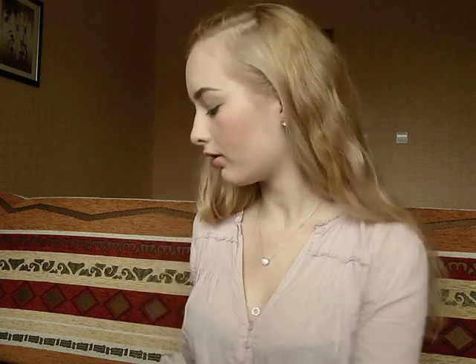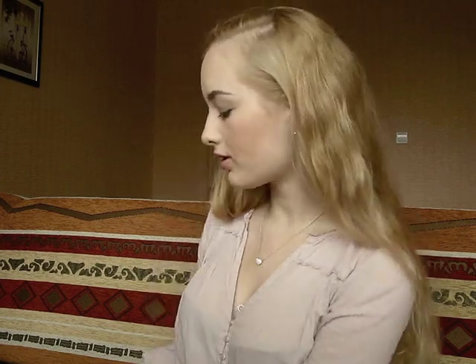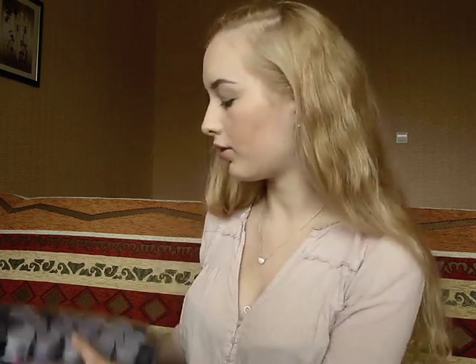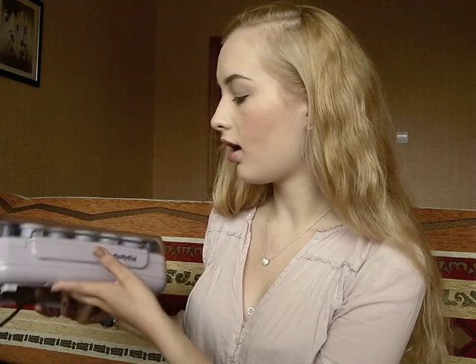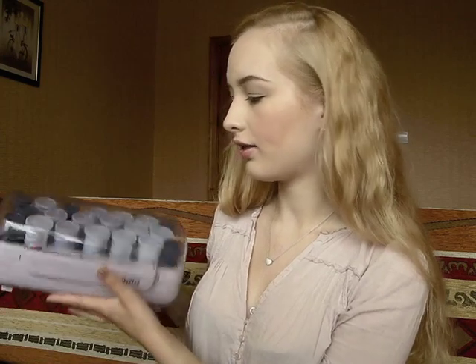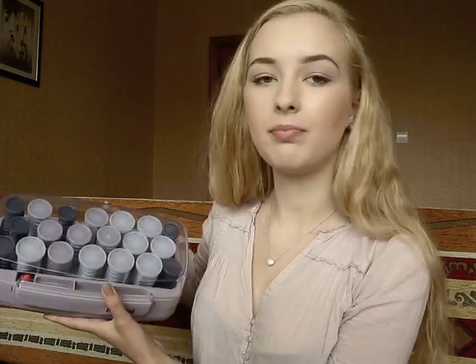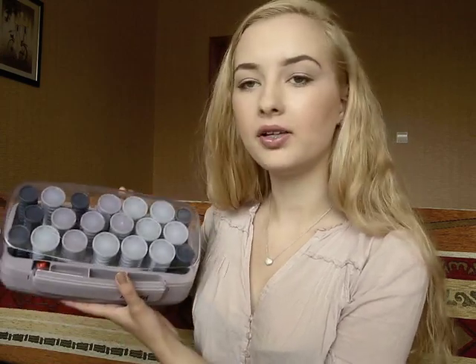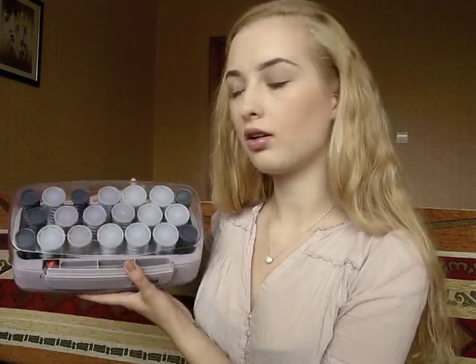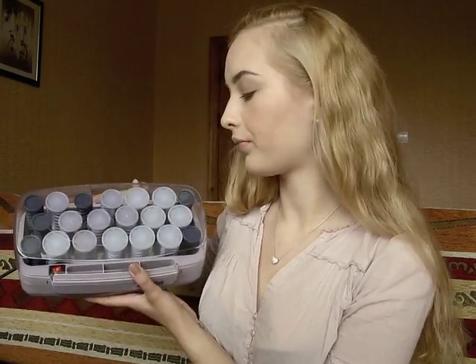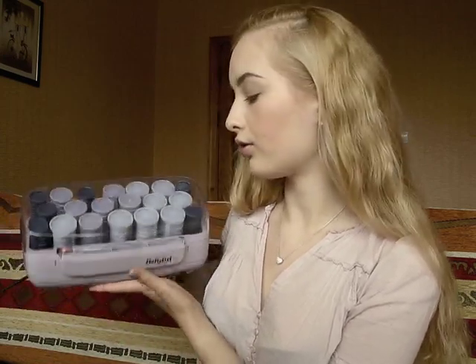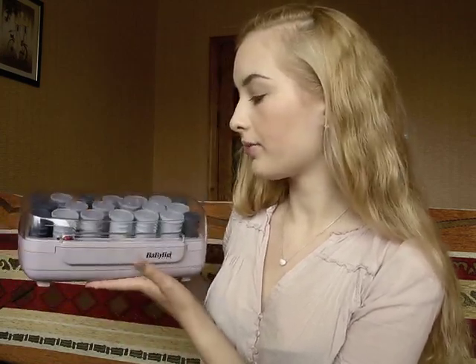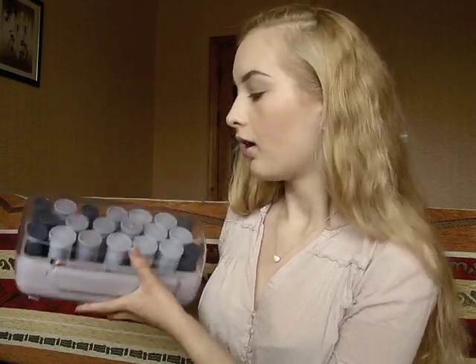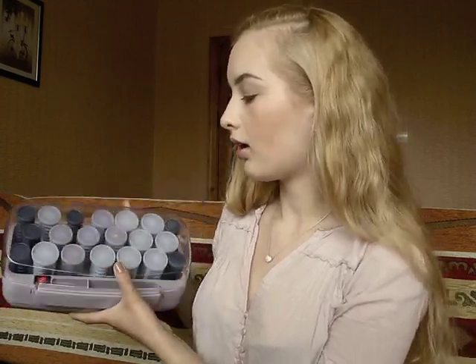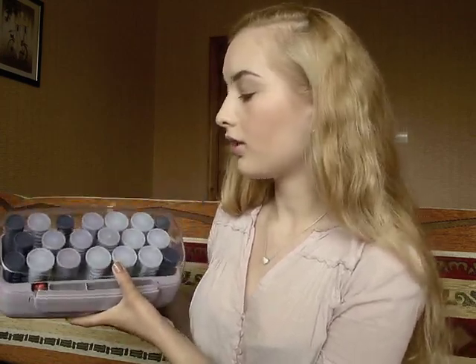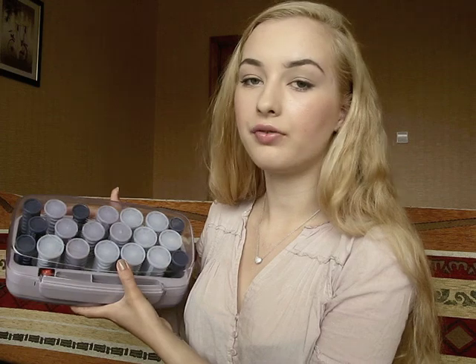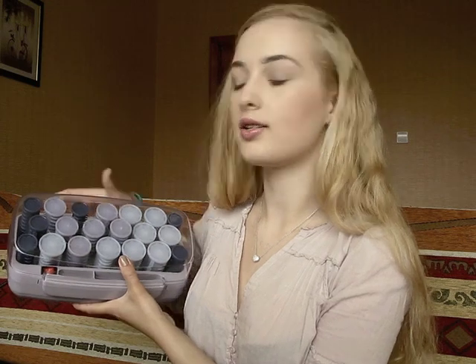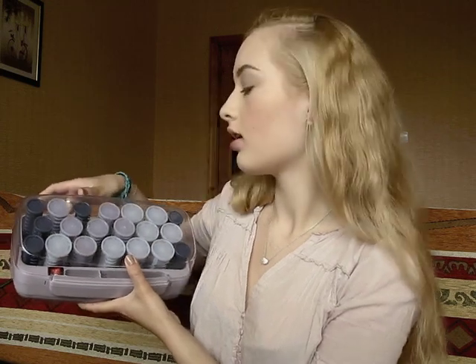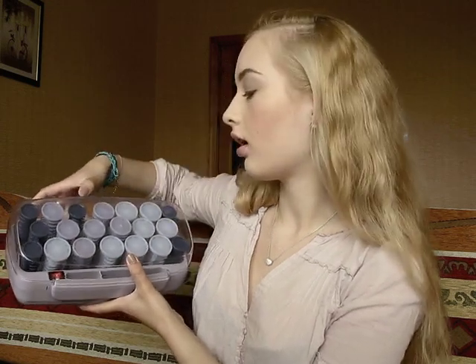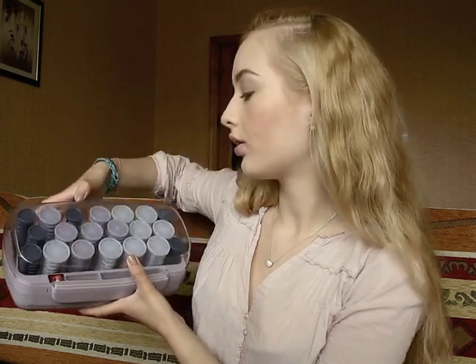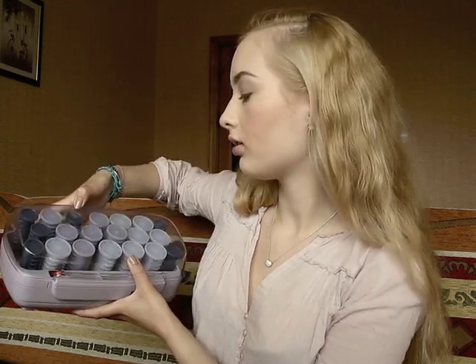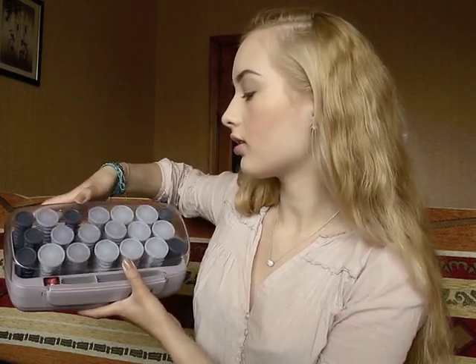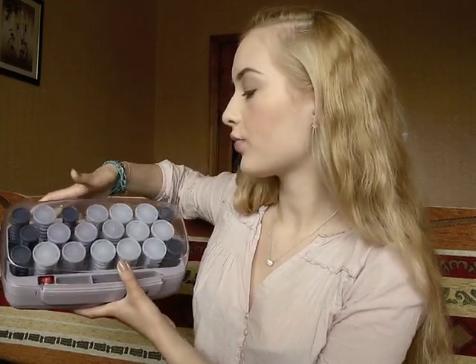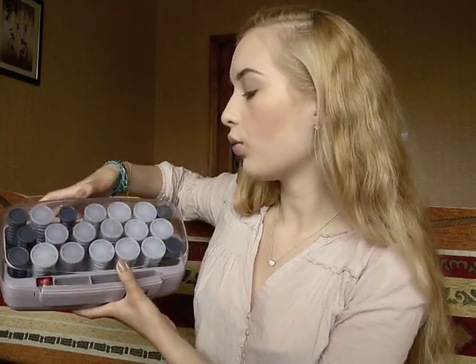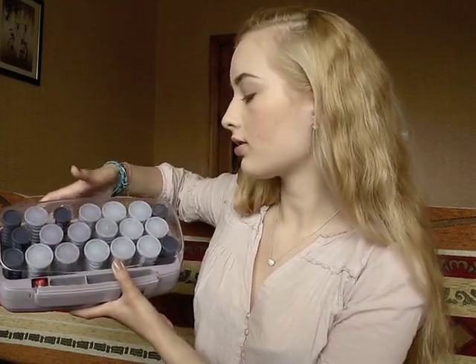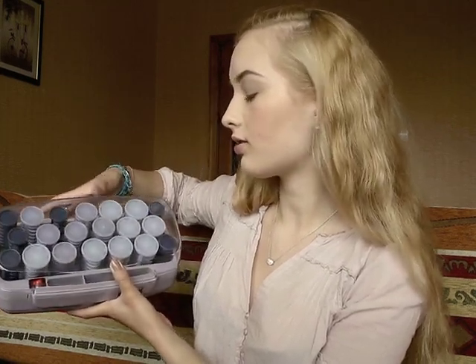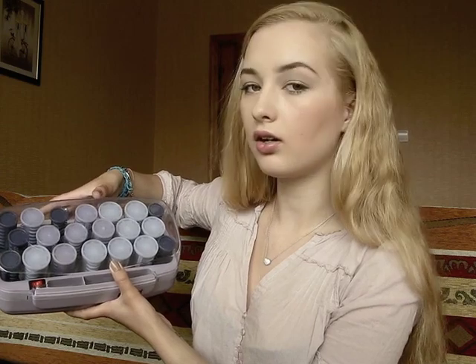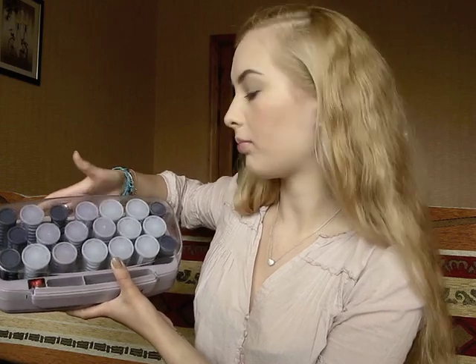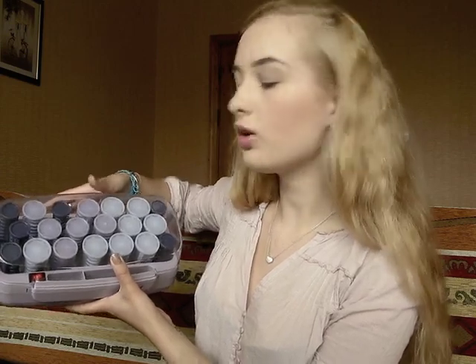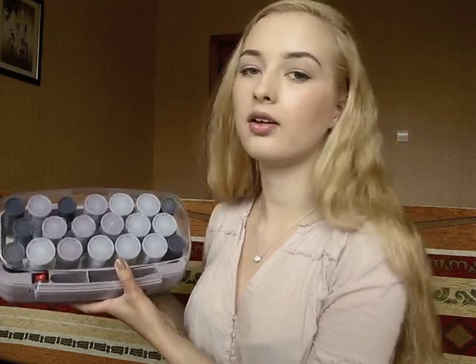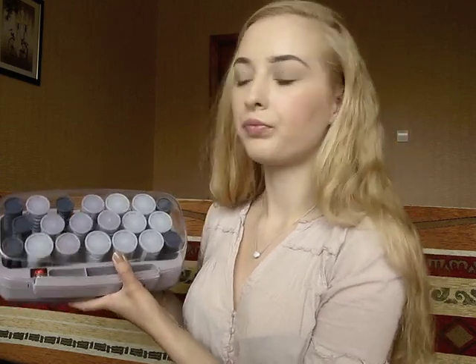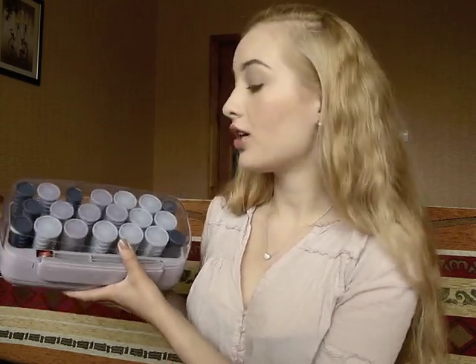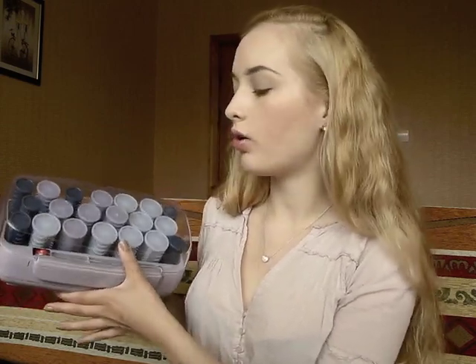The rollers that I am using are these Babyliss rollers. They come in 3 different sizes. You get 6 small ones, 6 medium ones, and 8 jumbo ones.